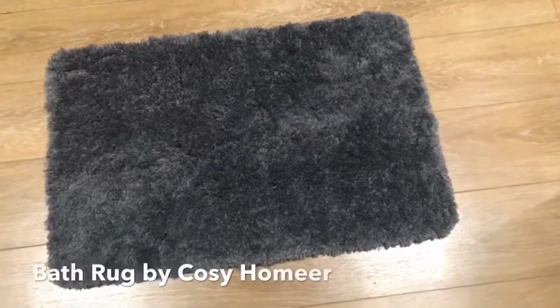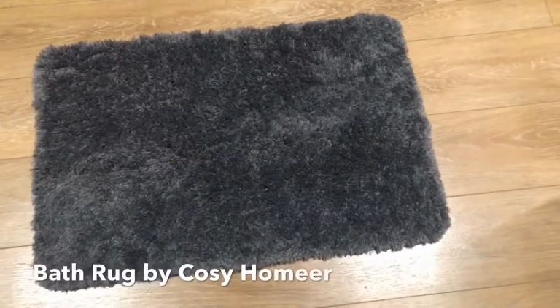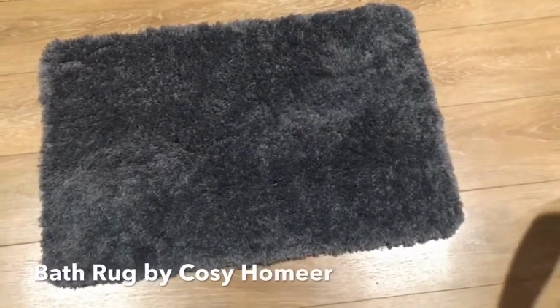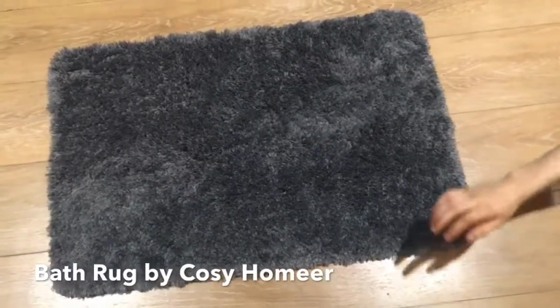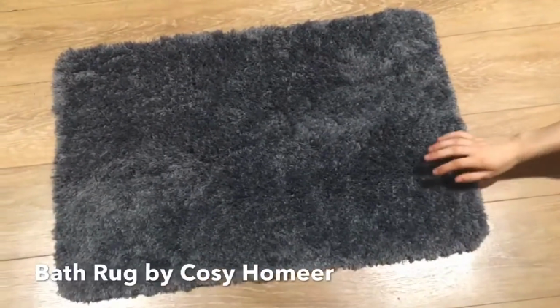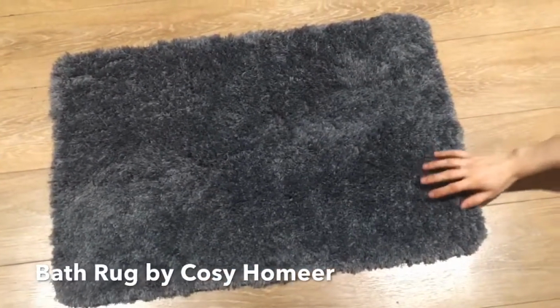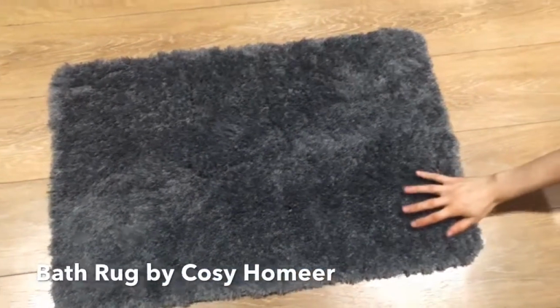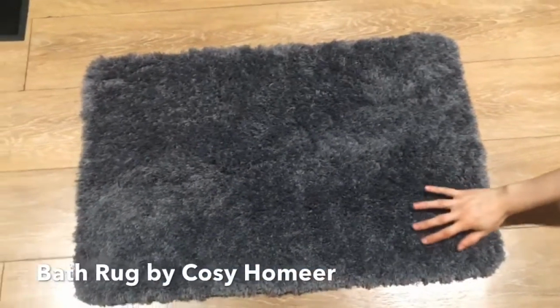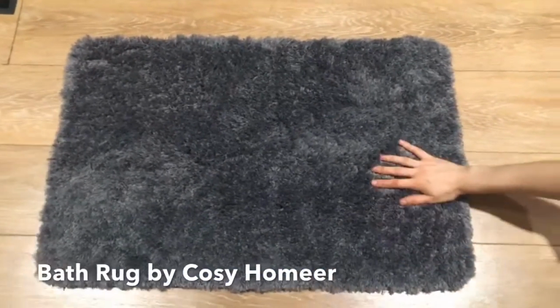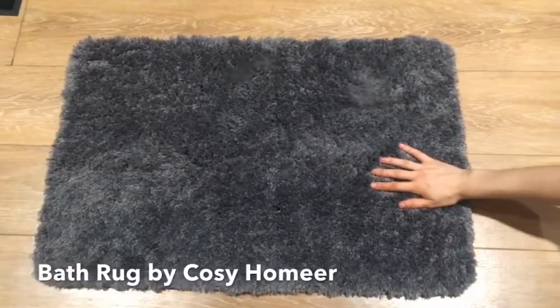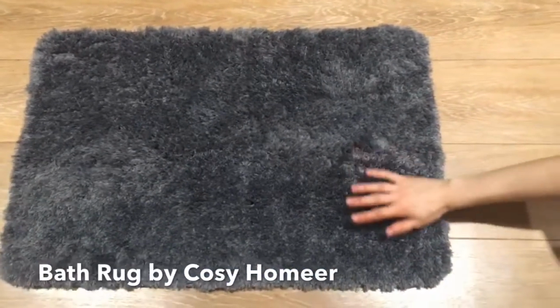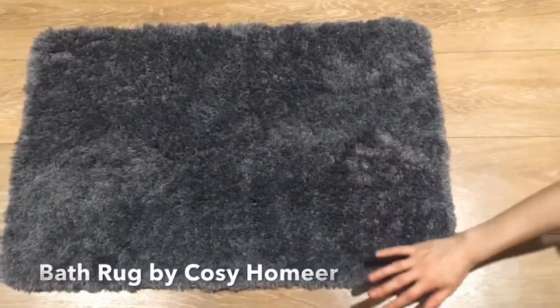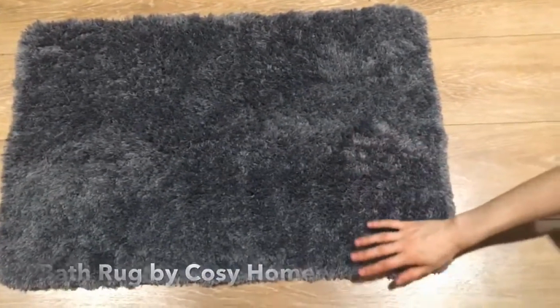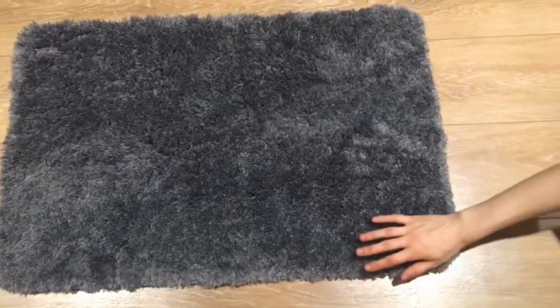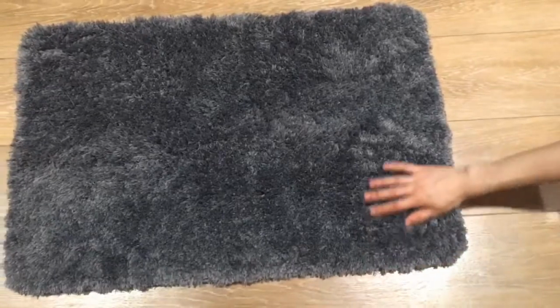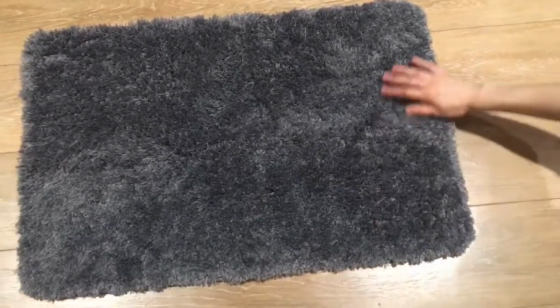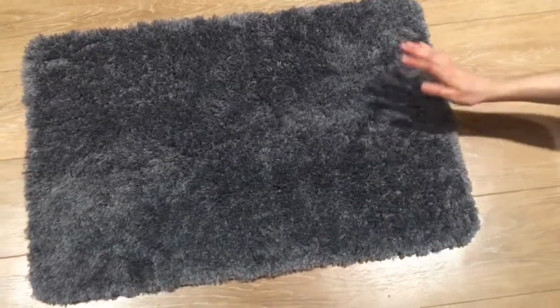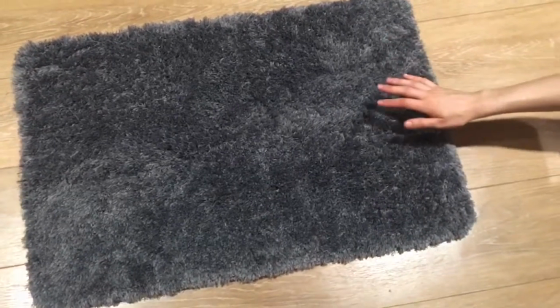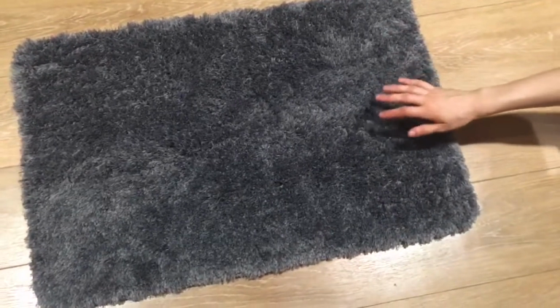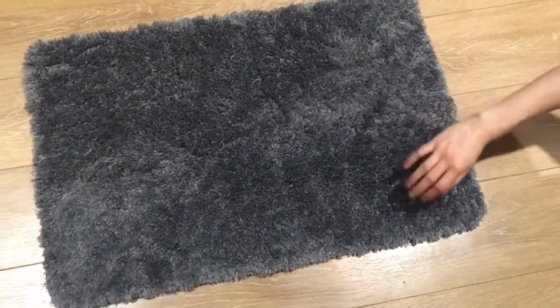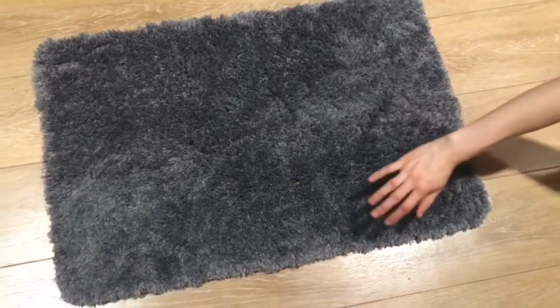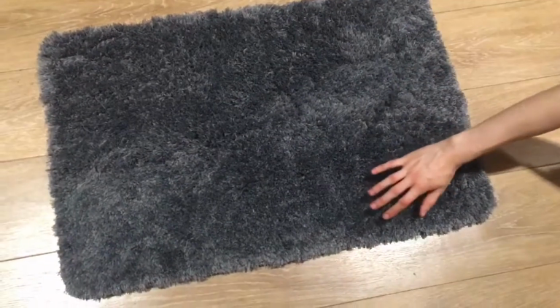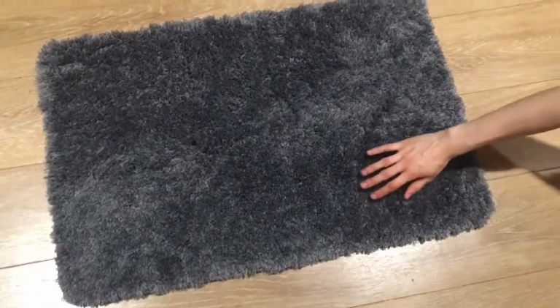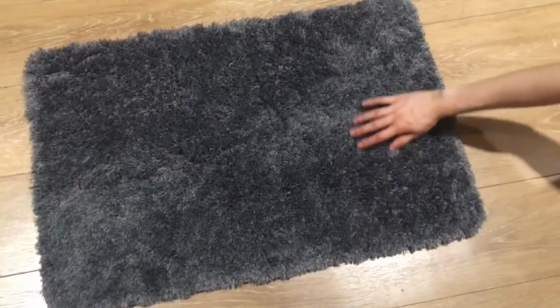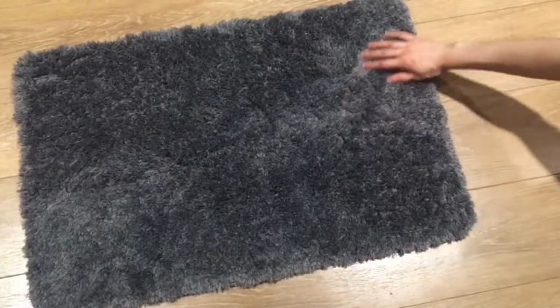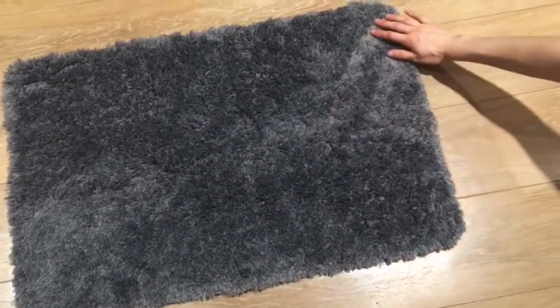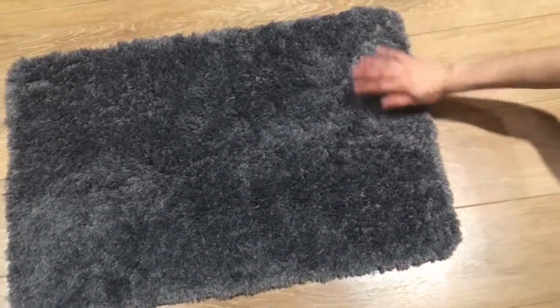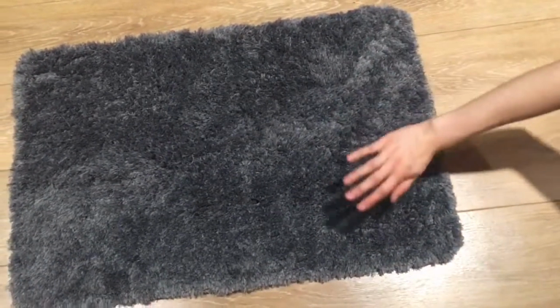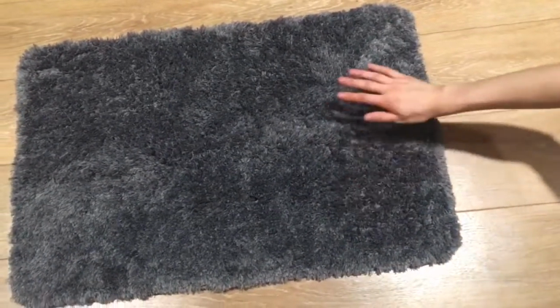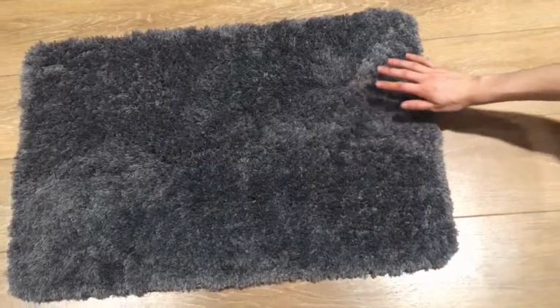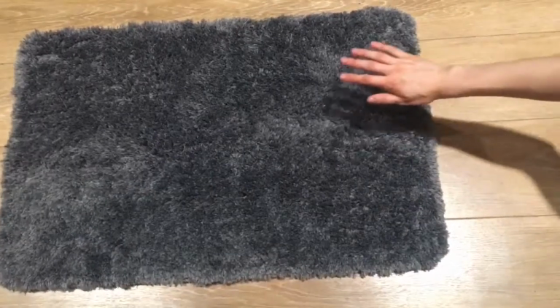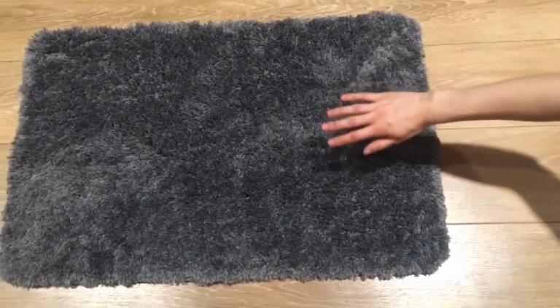Hi everyone! Today we are looking at this beautiful bath rug. It's by Cozy Homir. 100% polyester, incredibly soft and fluffy, very comfortable and inviting.